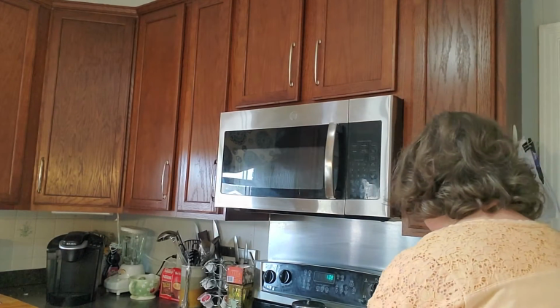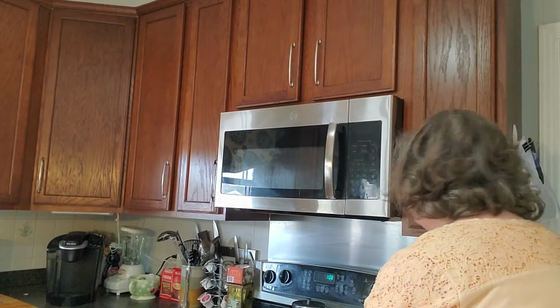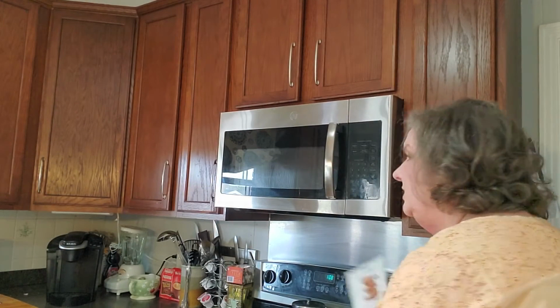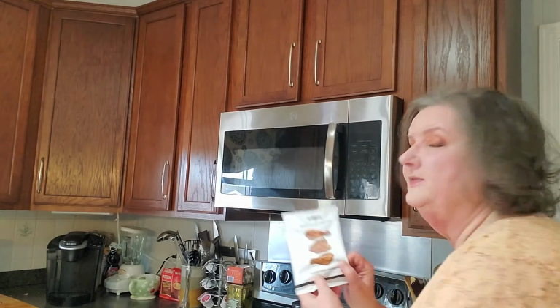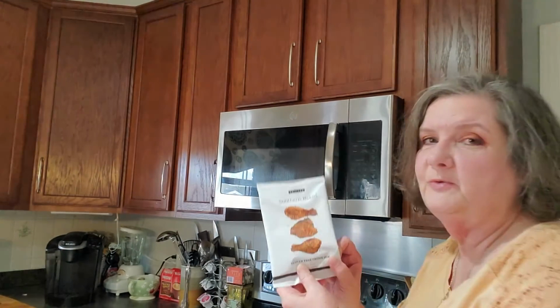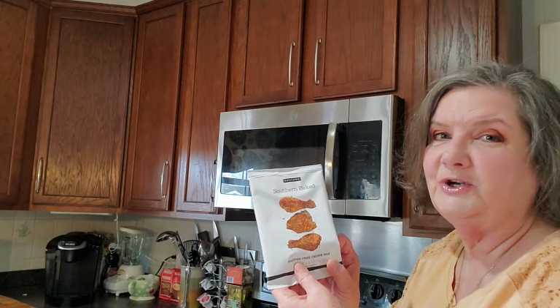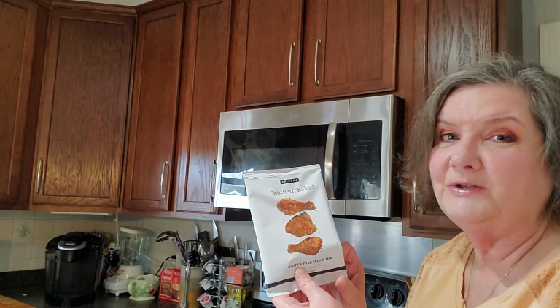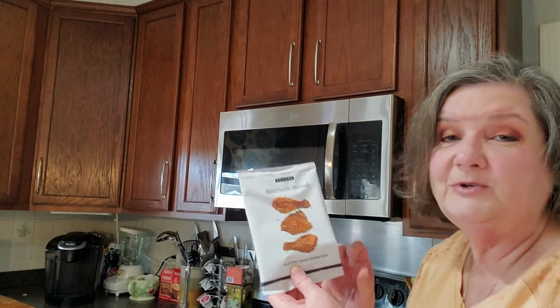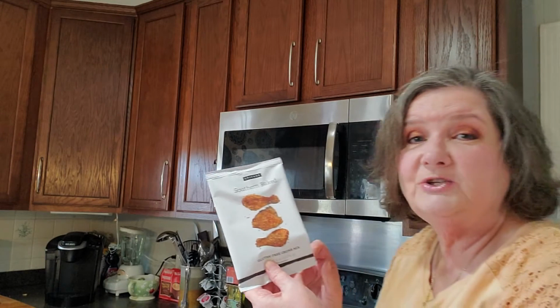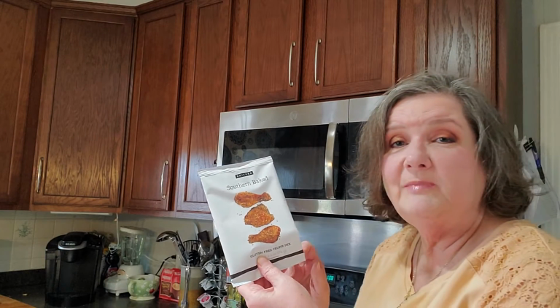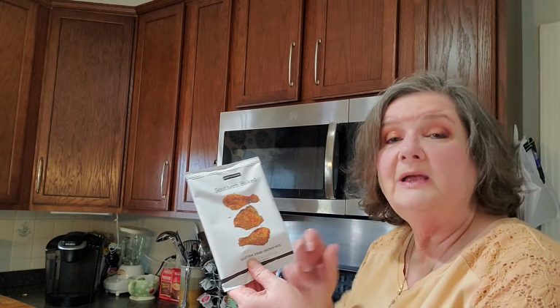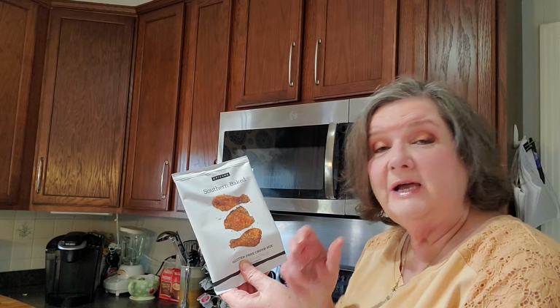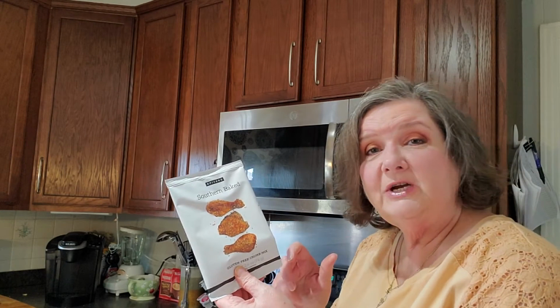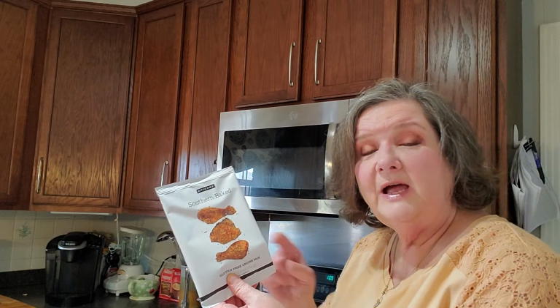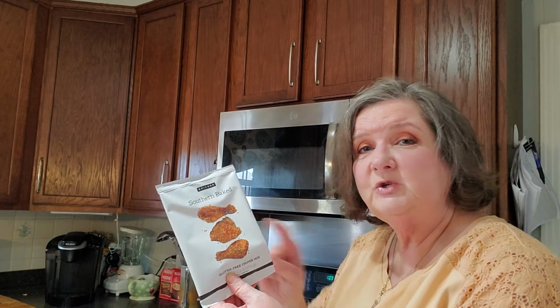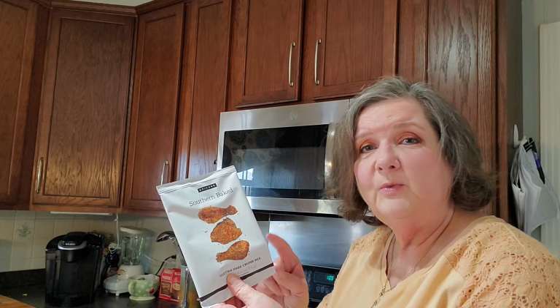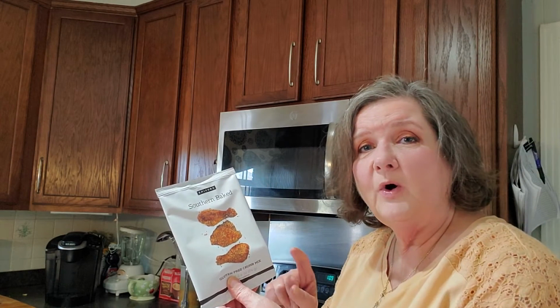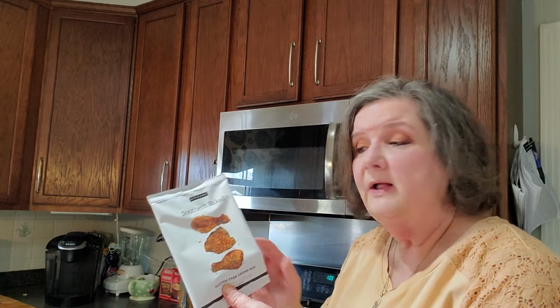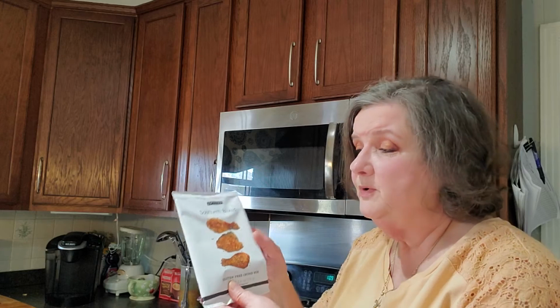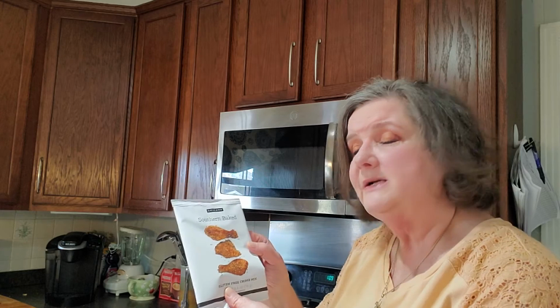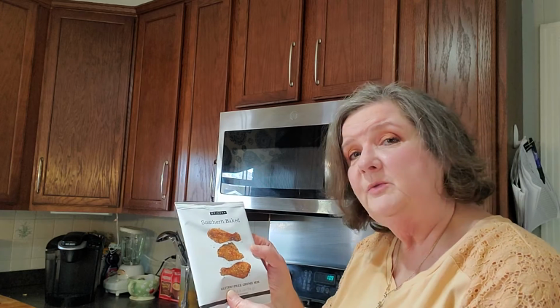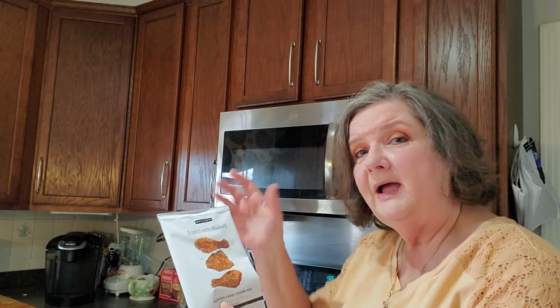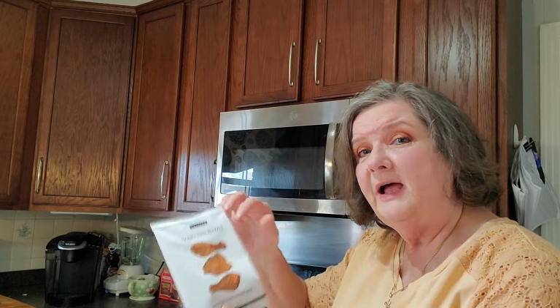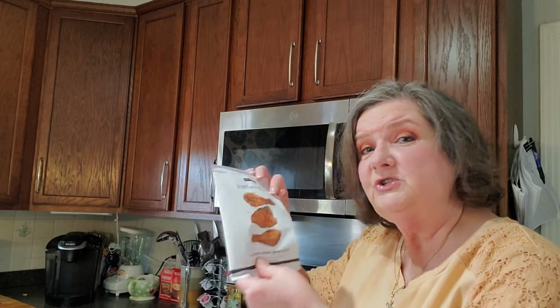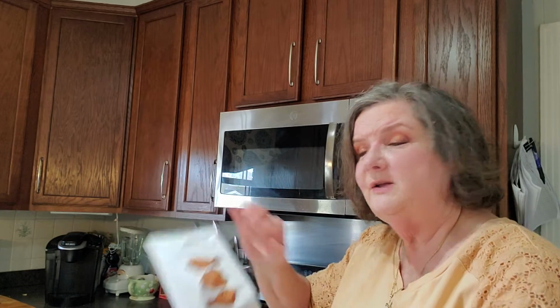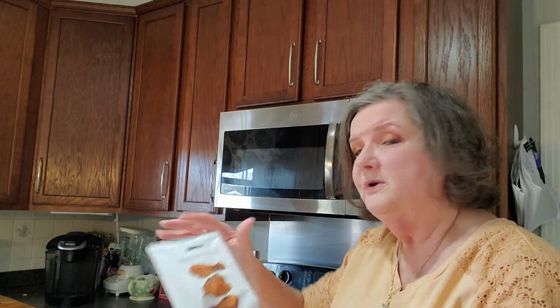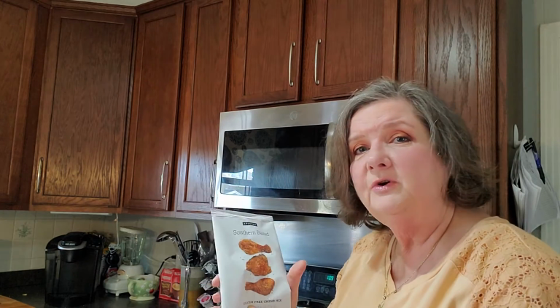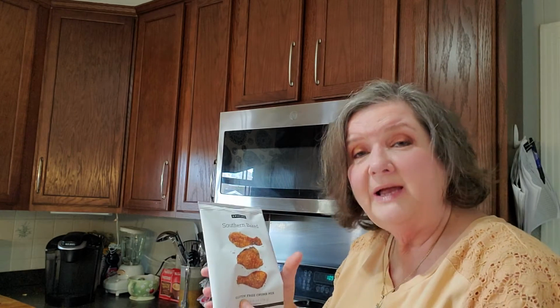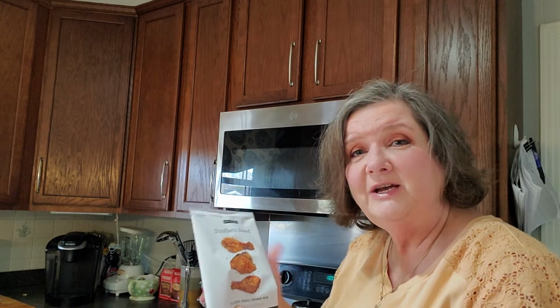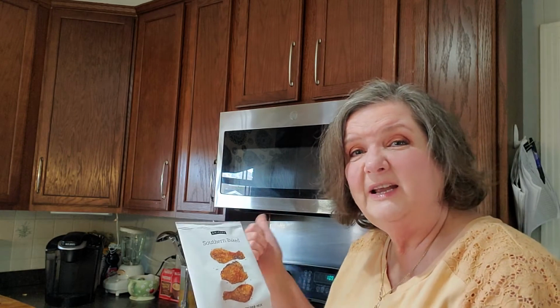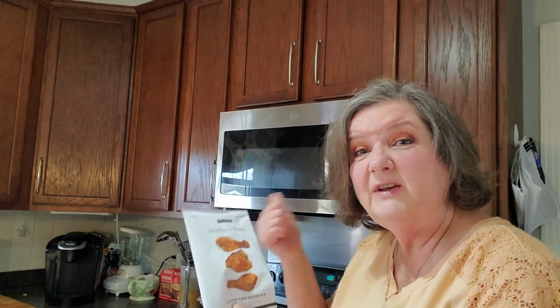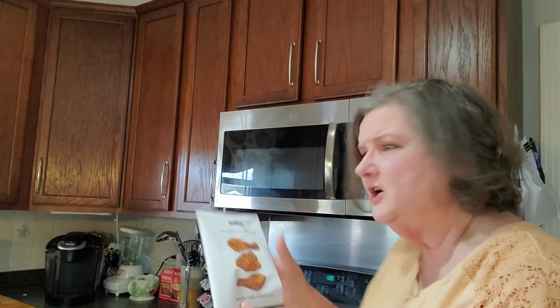If you watch me you know I make this southern baked chicken all the time. It's just like shake and bake. Take your chicken thighs, spray them with oil, then put the mix in a bag, shake it, put it on your baking sheet and in the oven and done.